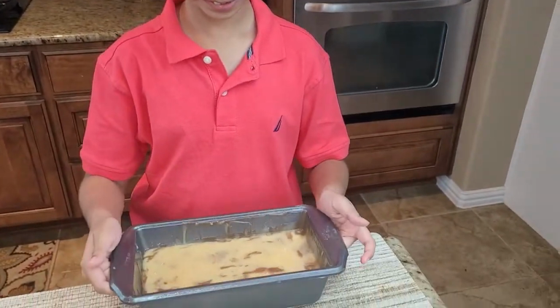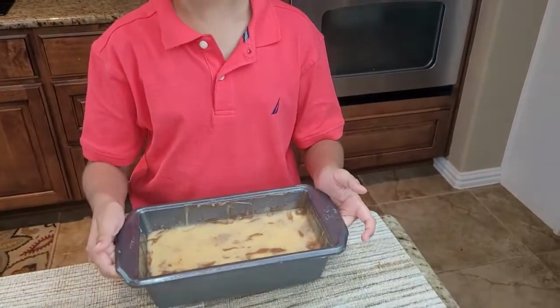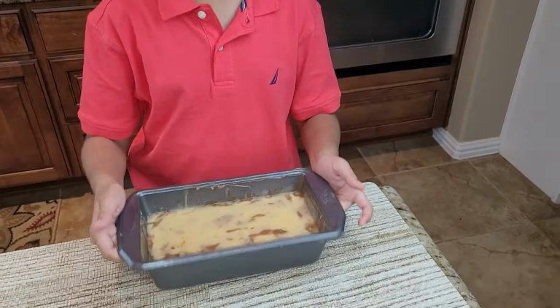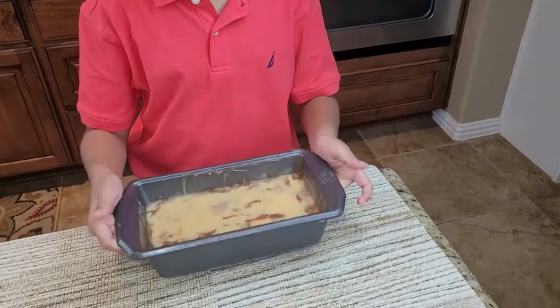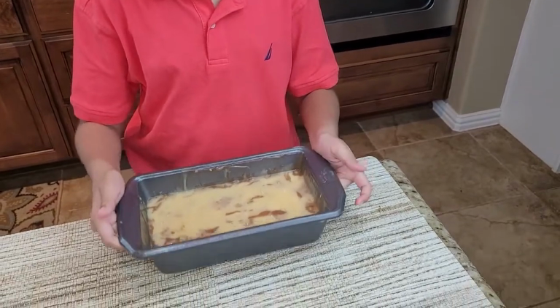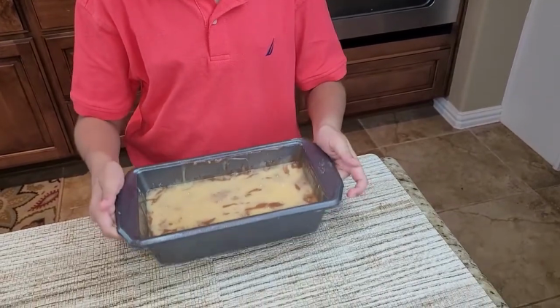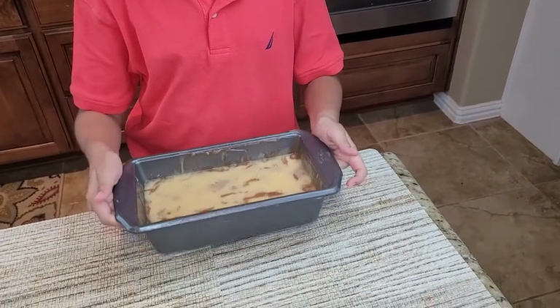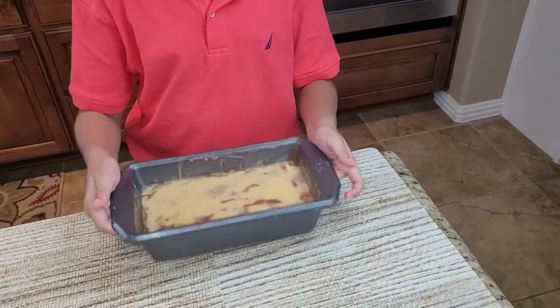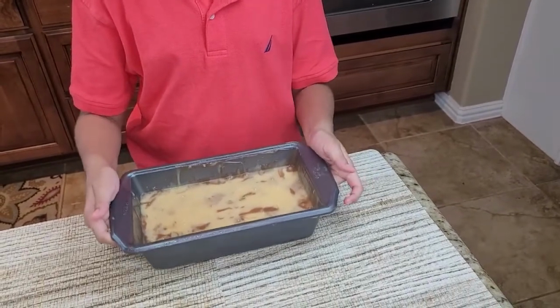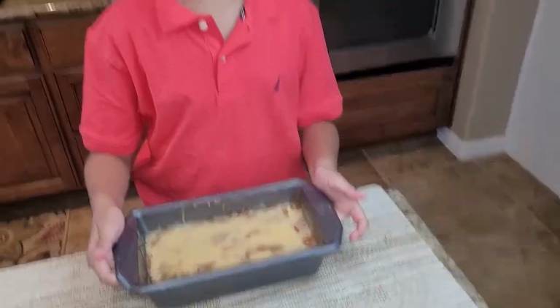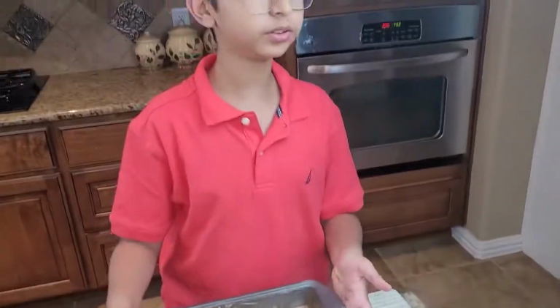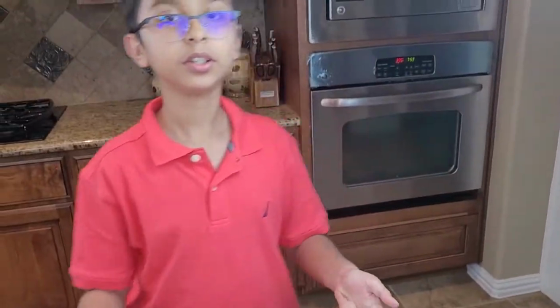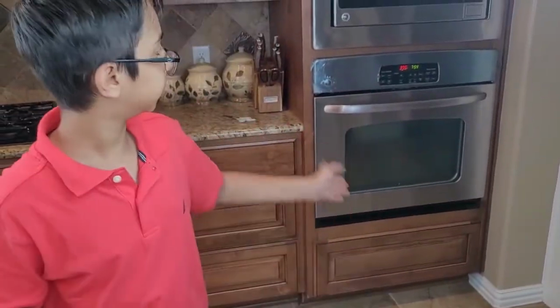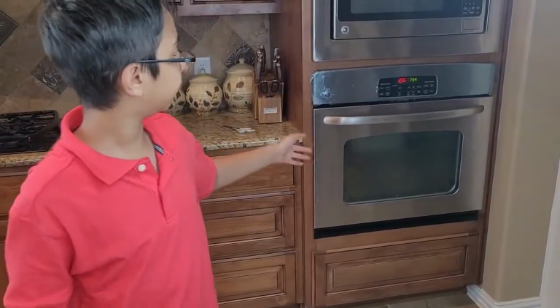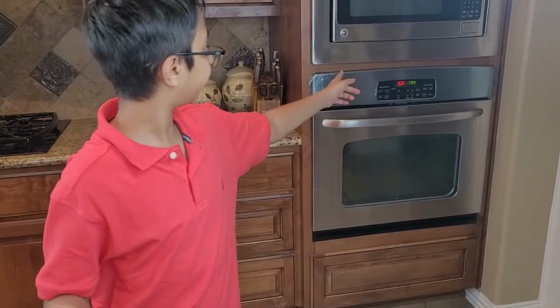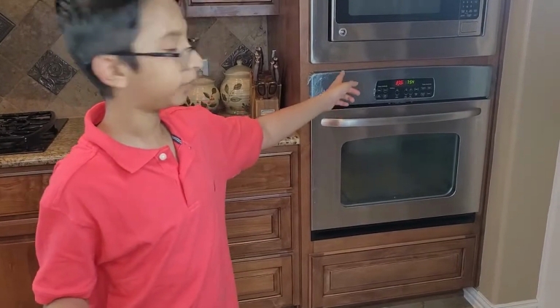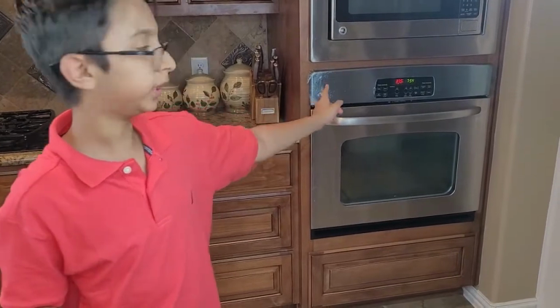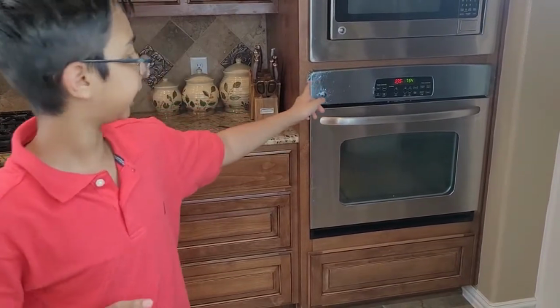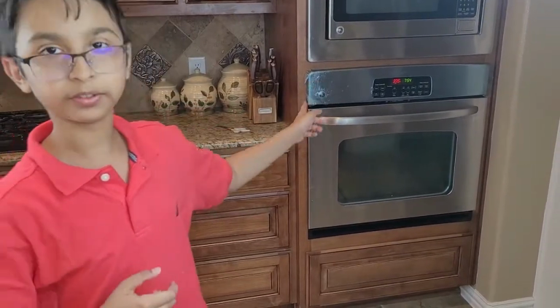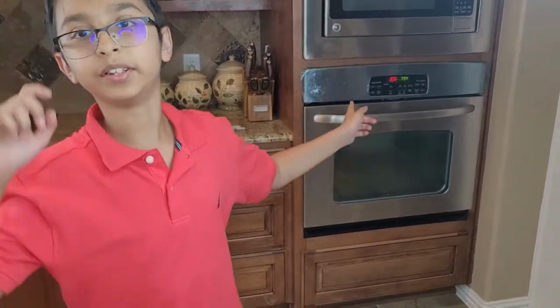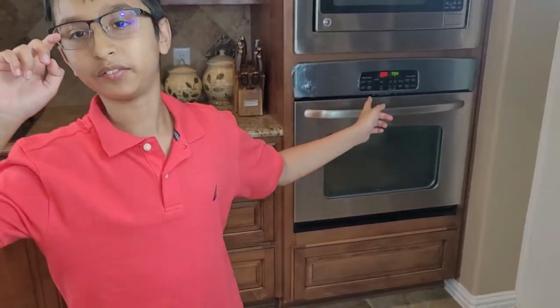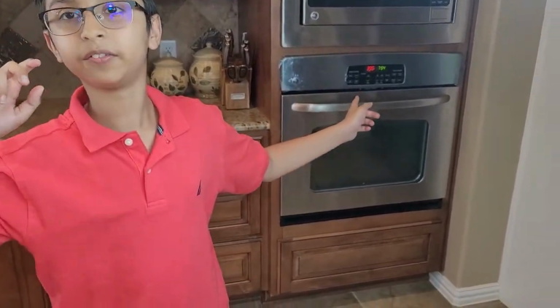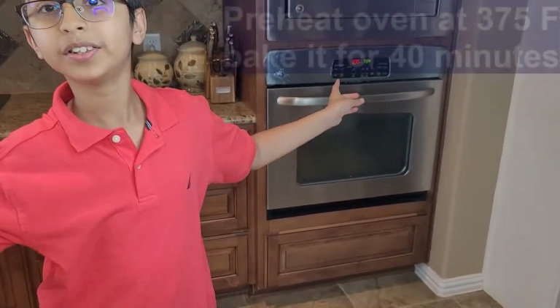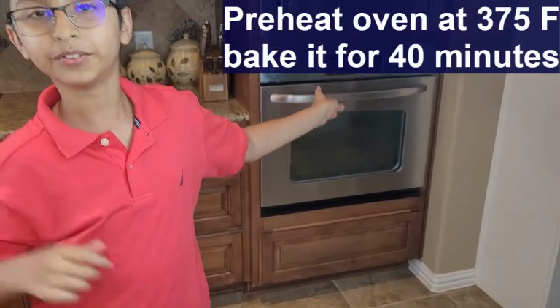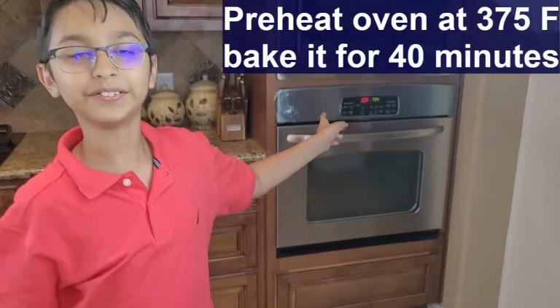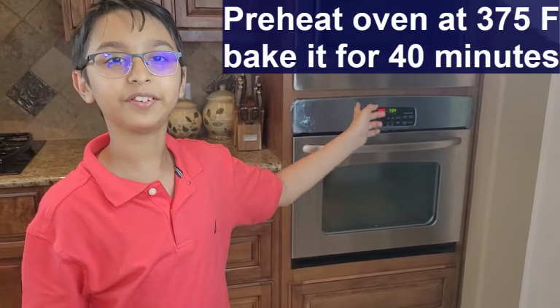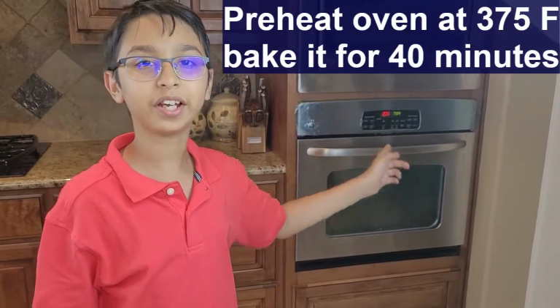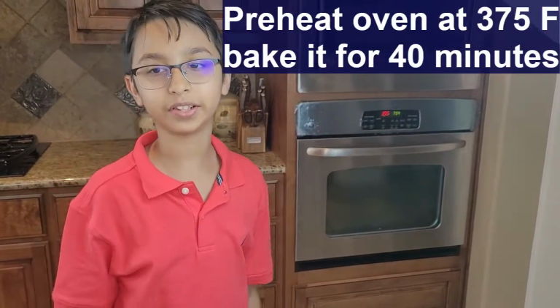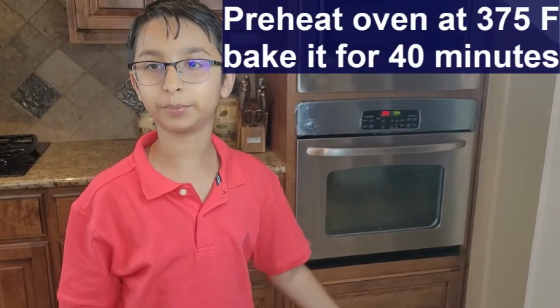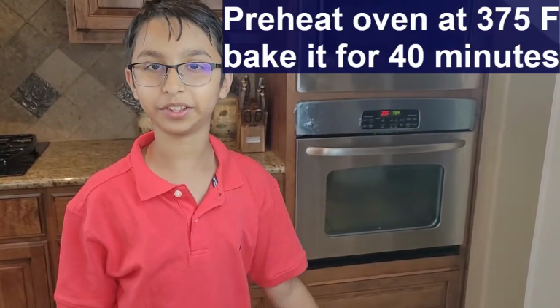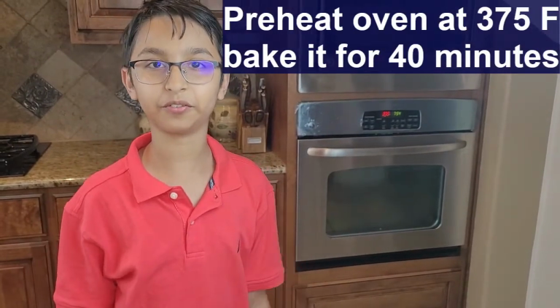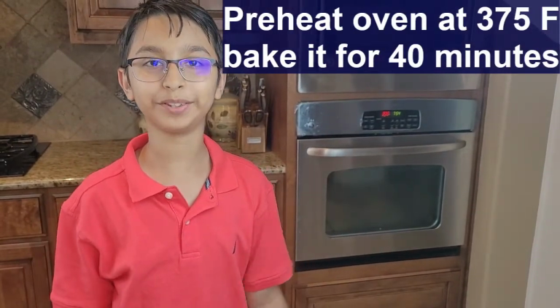So now I'm done with the layering. We're going to tap the pan a little bit. Then put it in the oven. I have my oven preheating at 375 Fahrenheit and we're going to bake it for 40 minutes.